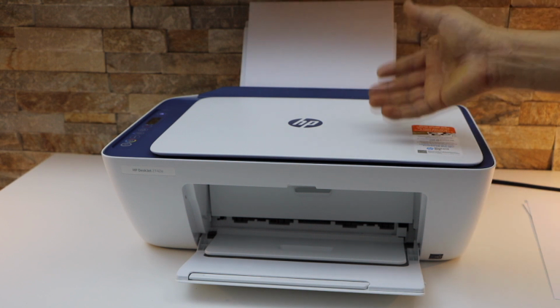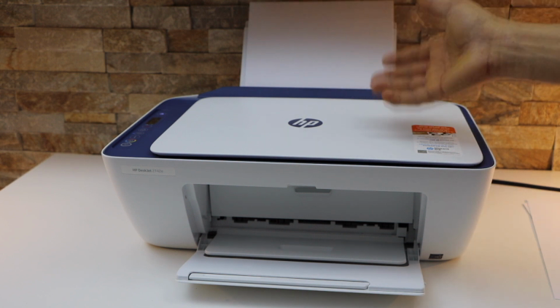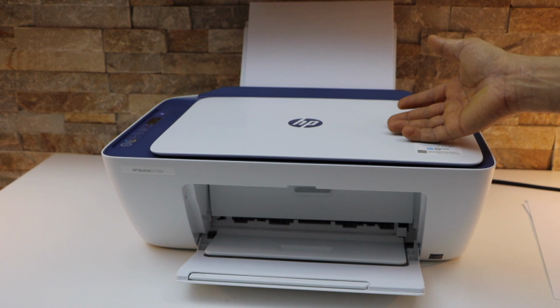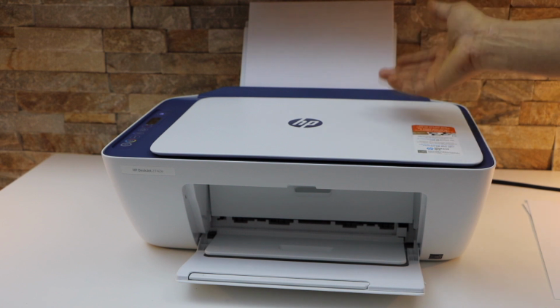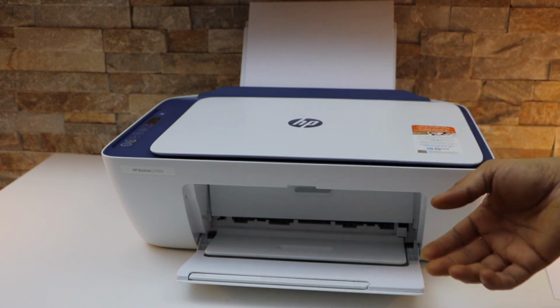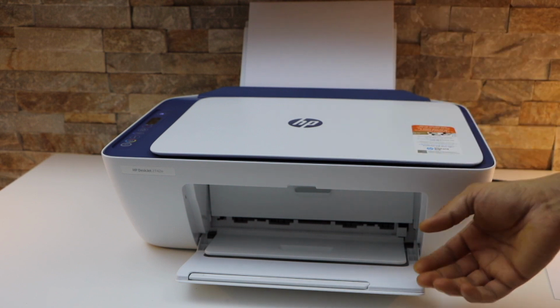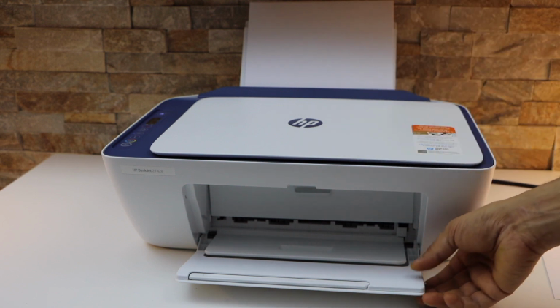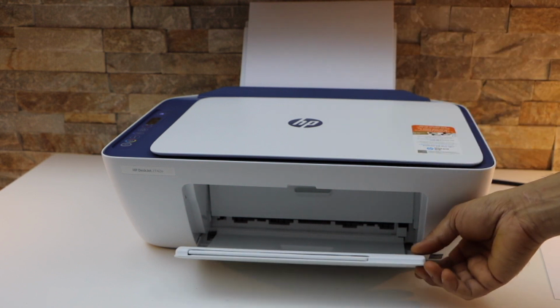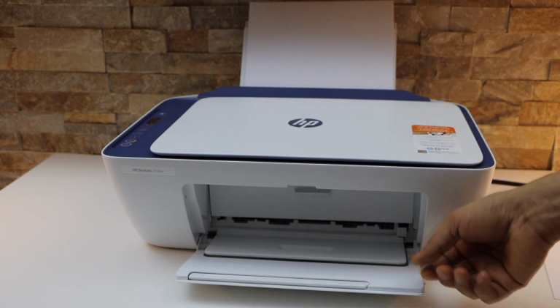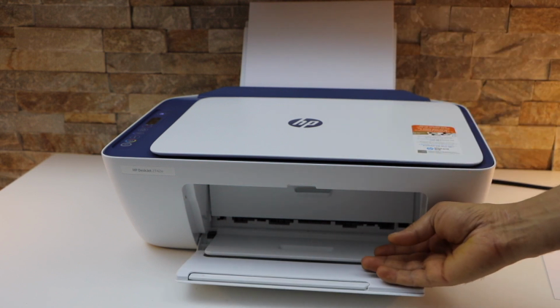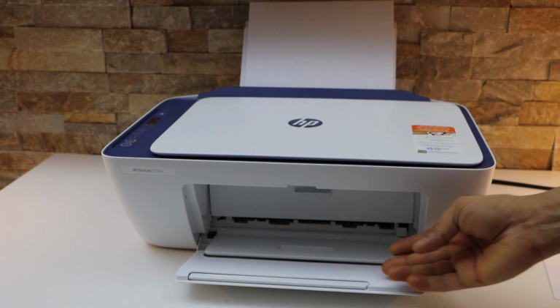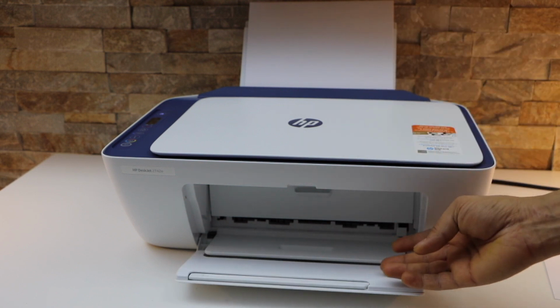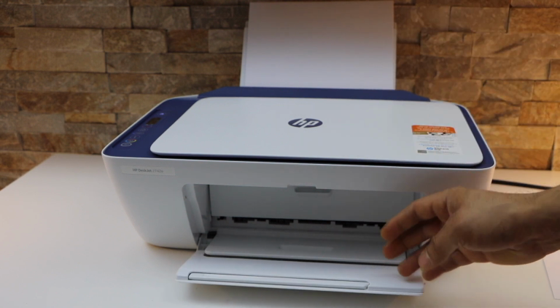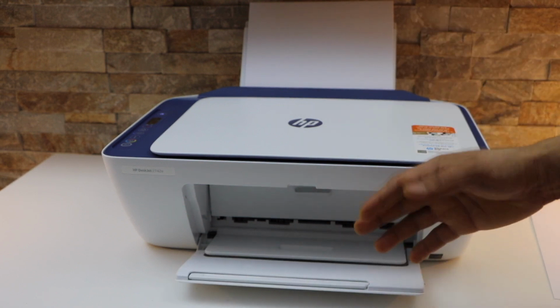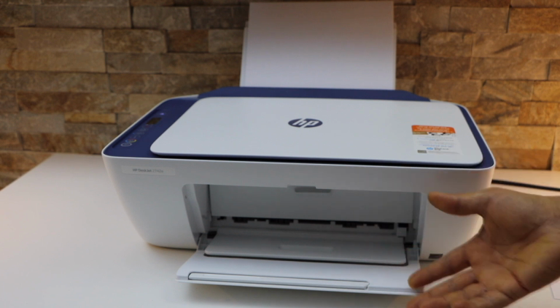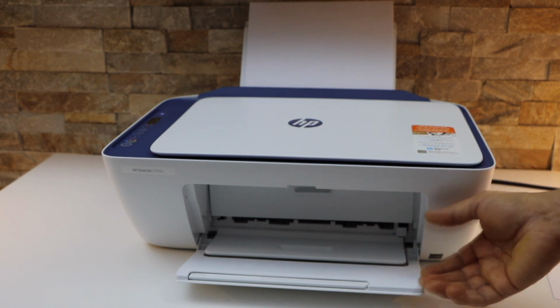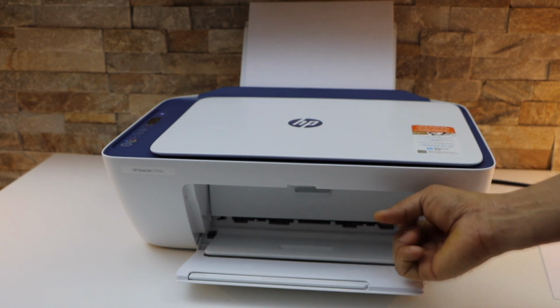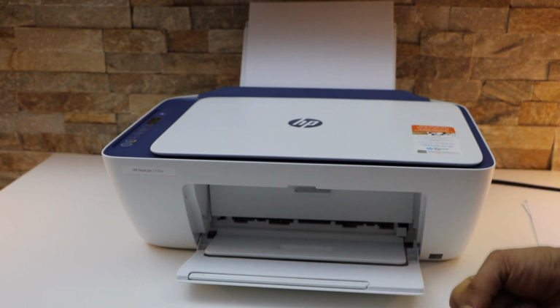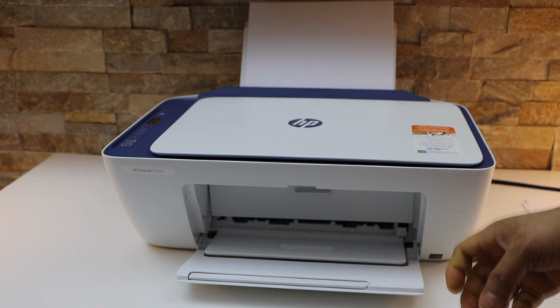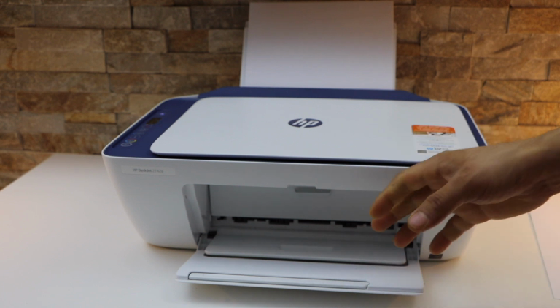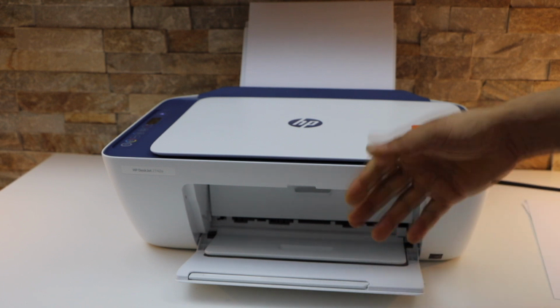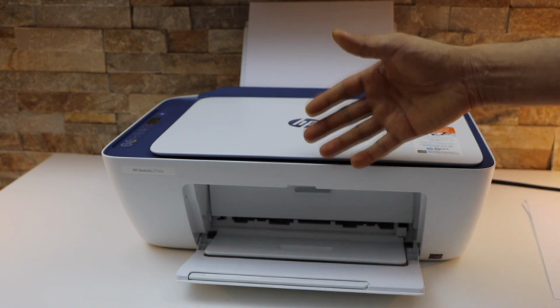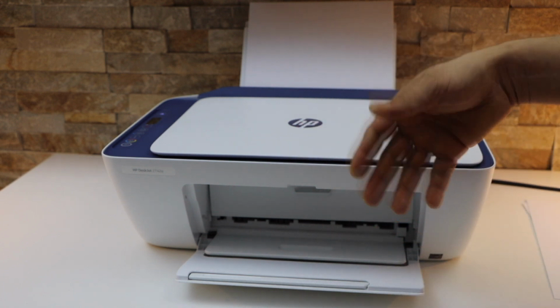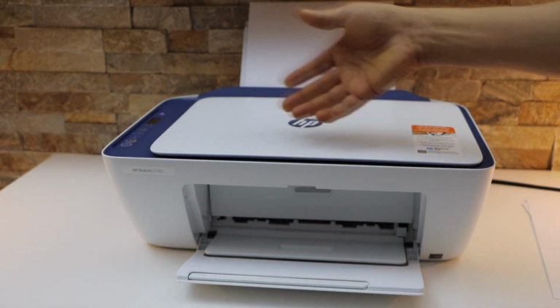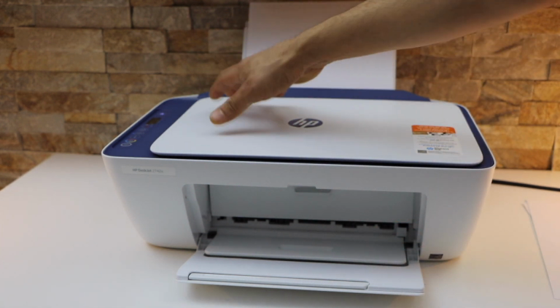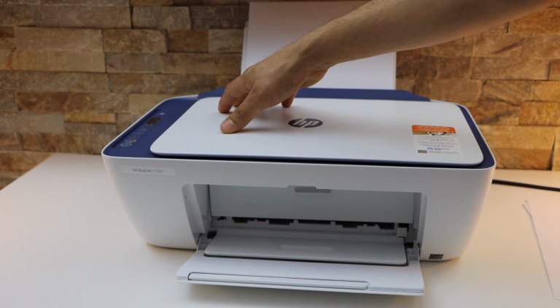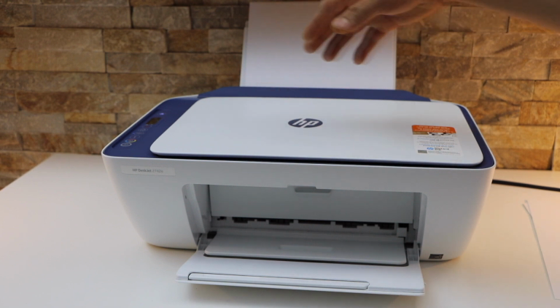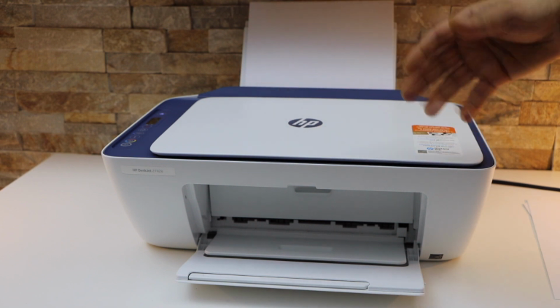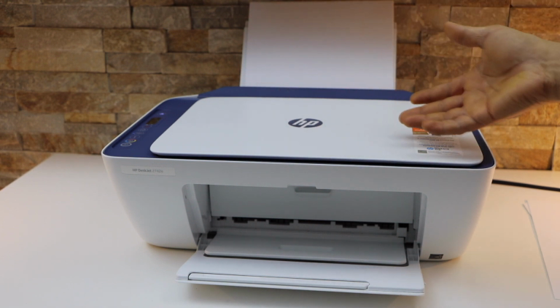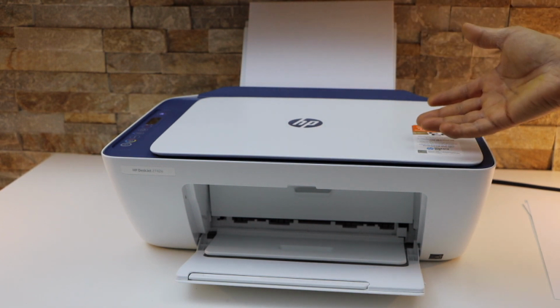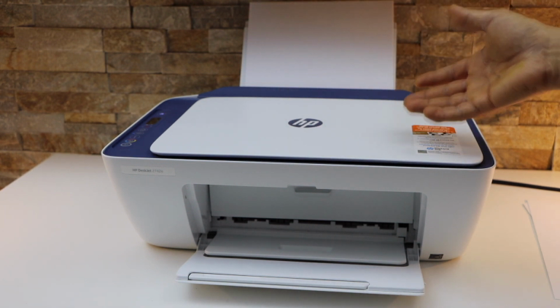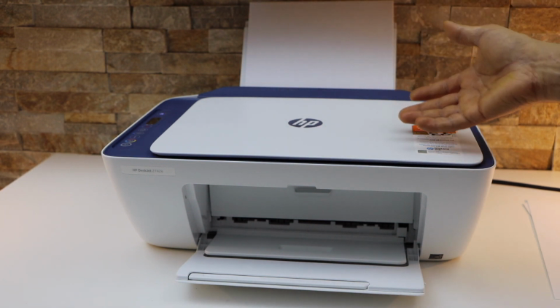Nowadays many printers have paper inside a cassette paper tray, which means you can't see the paper until you open the tray. So look for any error or warning on the printer screen and load the required amount of paper.